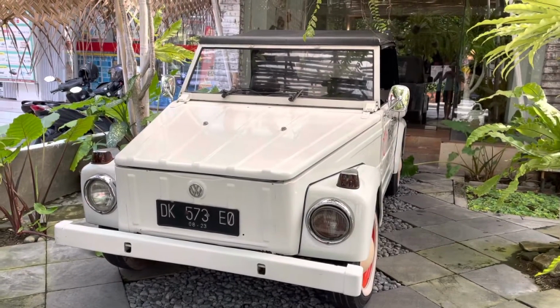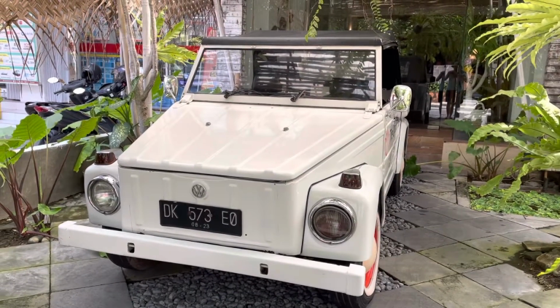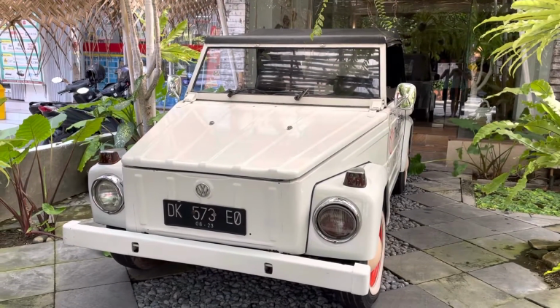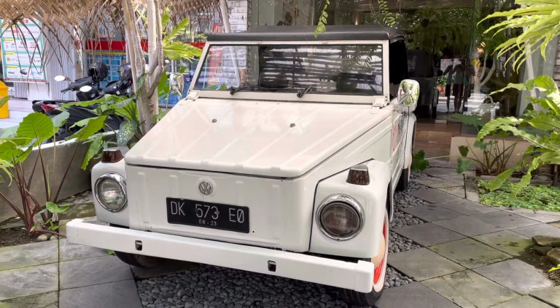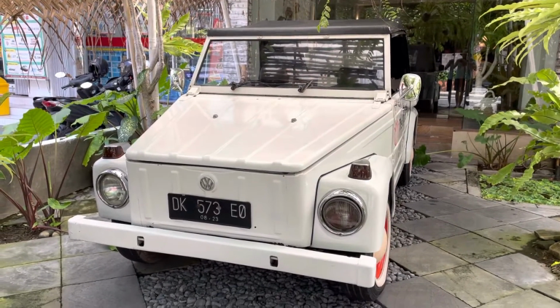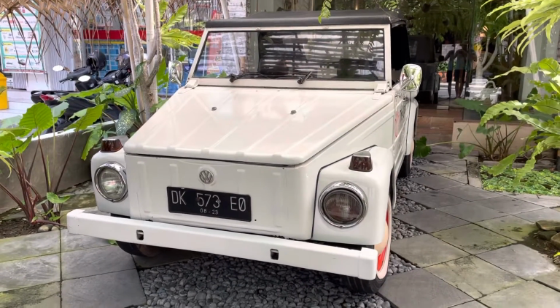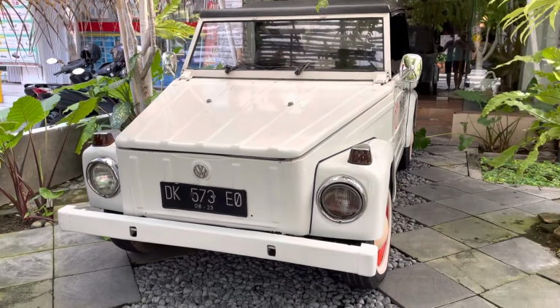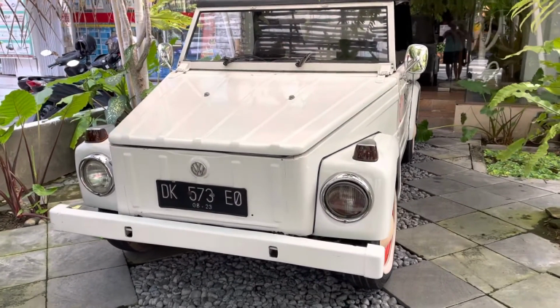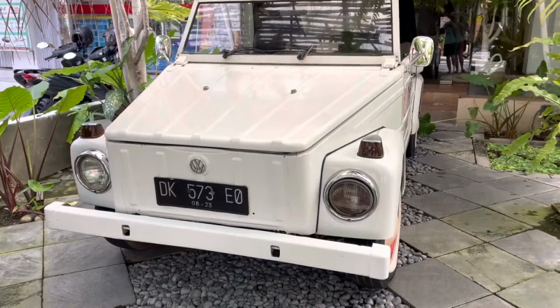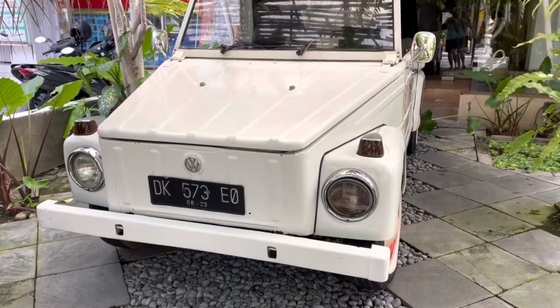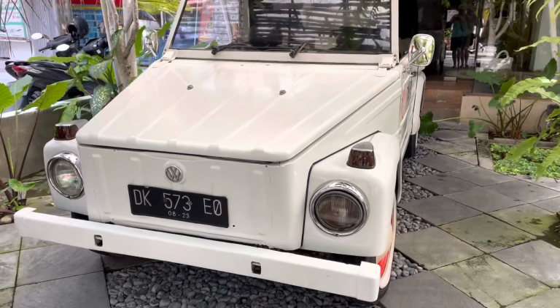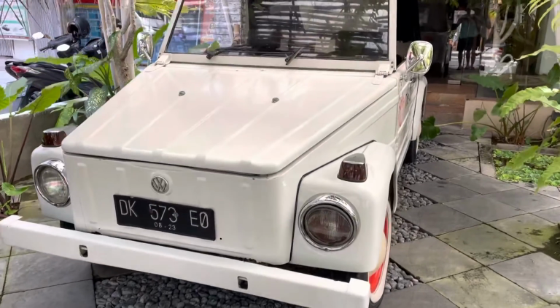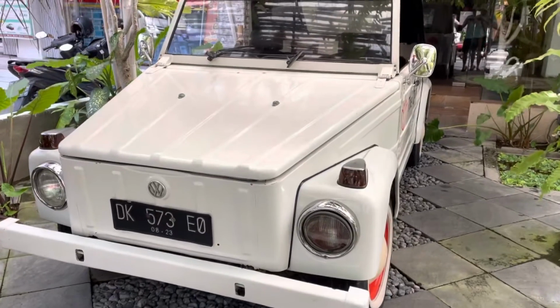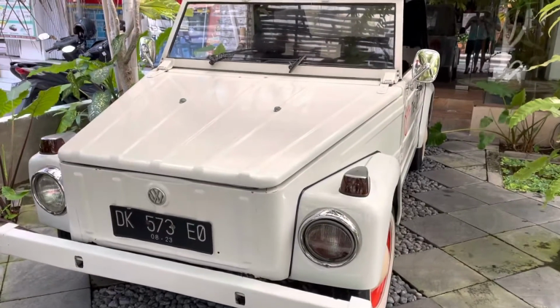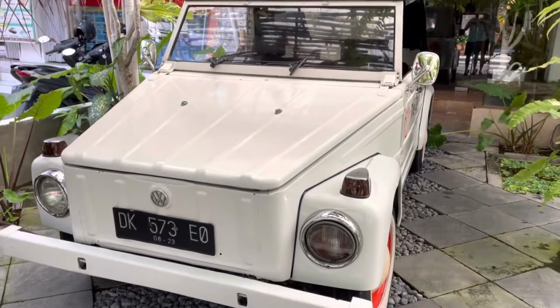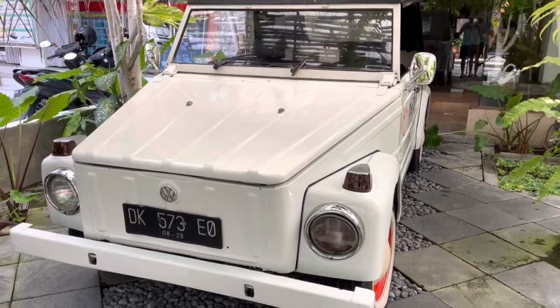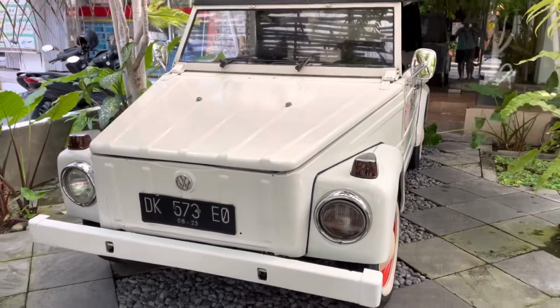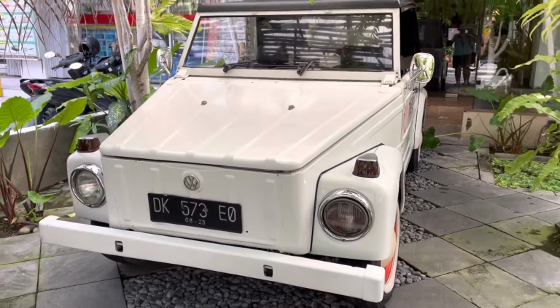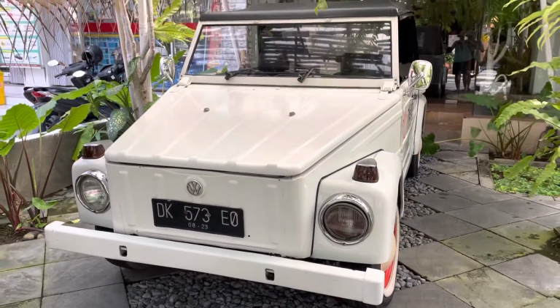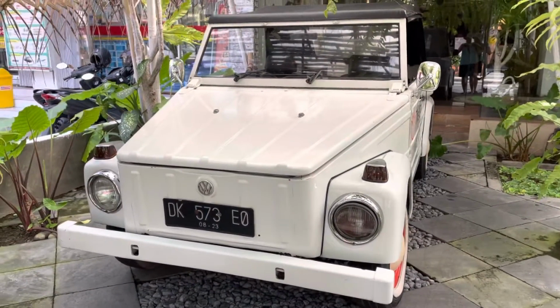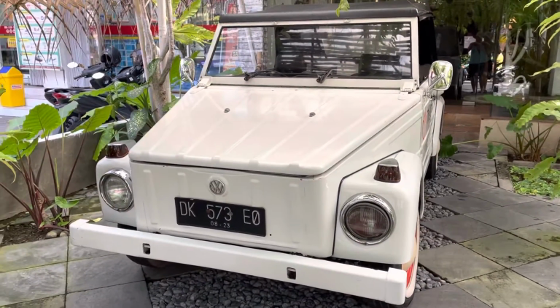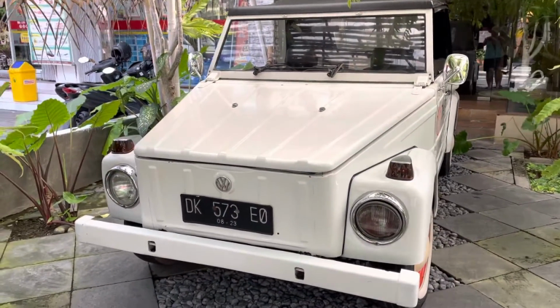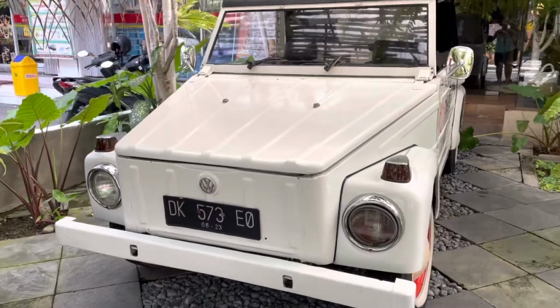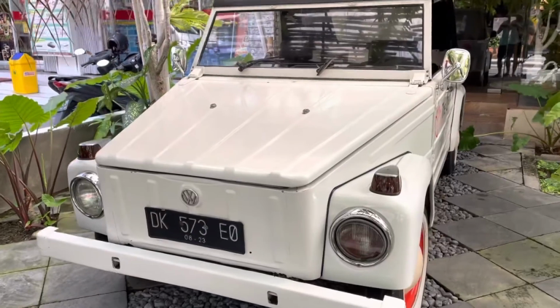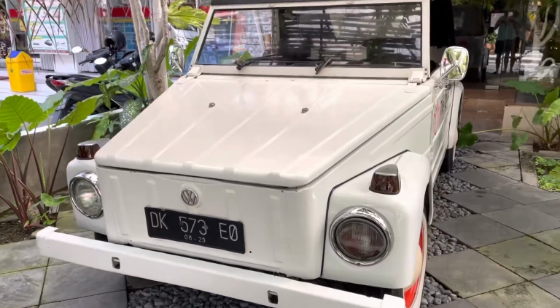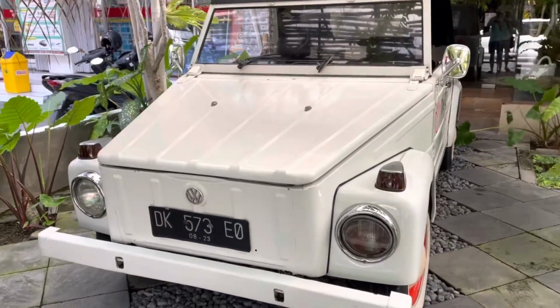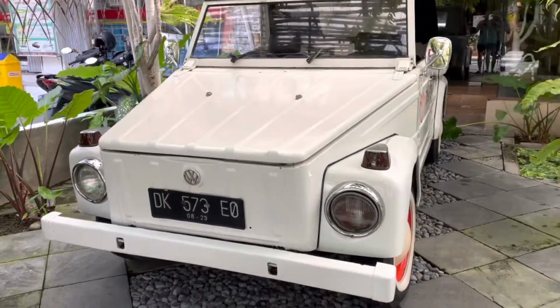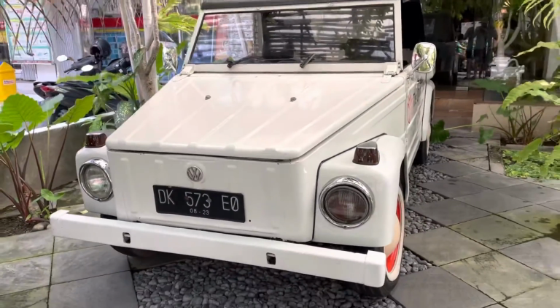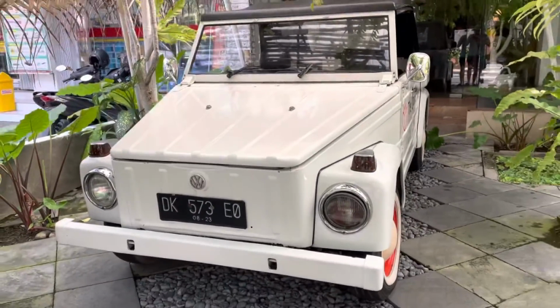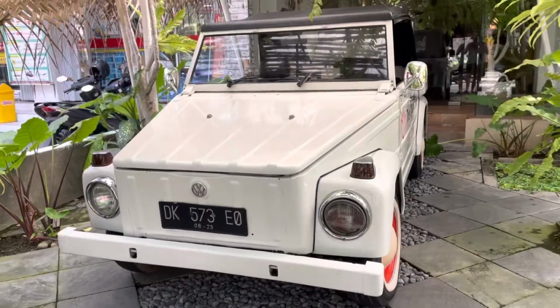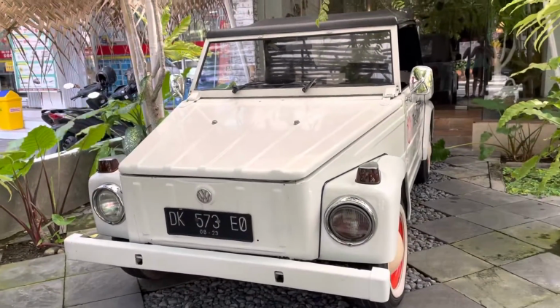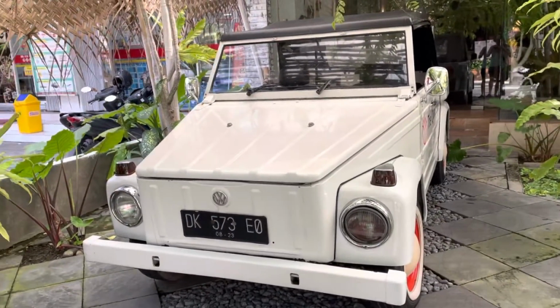Hello YouTubers, GK Dave here. Today I'm having a look at the Volkswagen Thing, or Volkswagen Safari Regan, depending on how you pronounce it. As you know, this is another car that's made by Volkswagen.